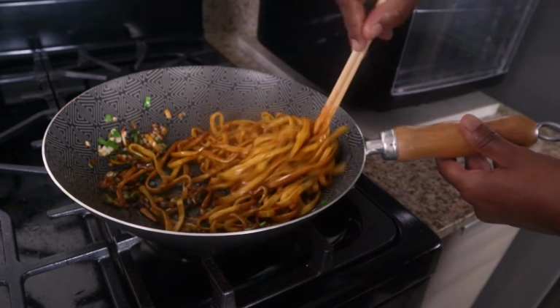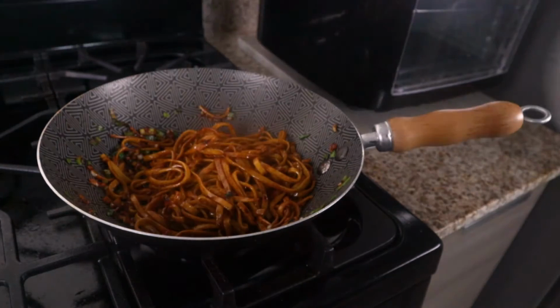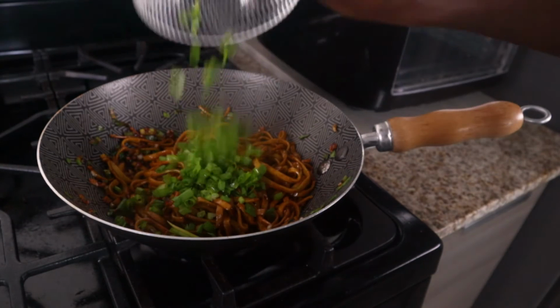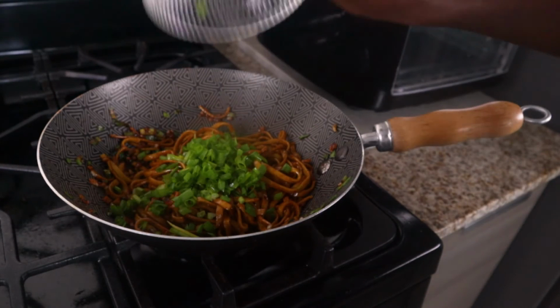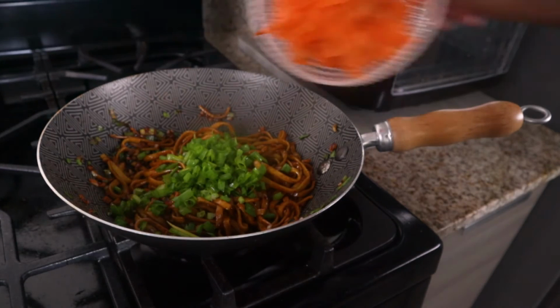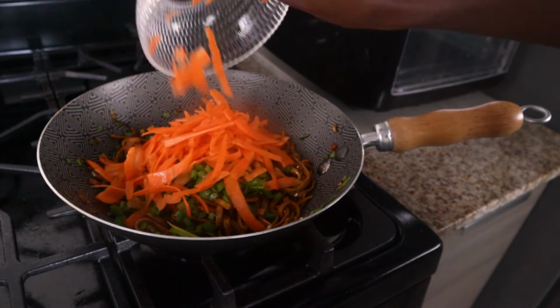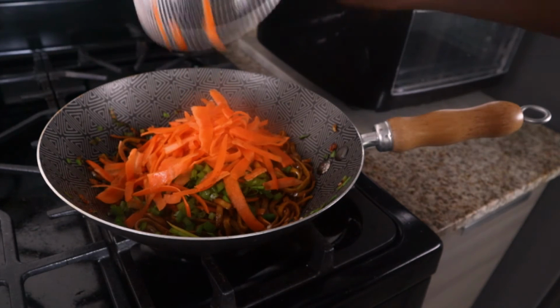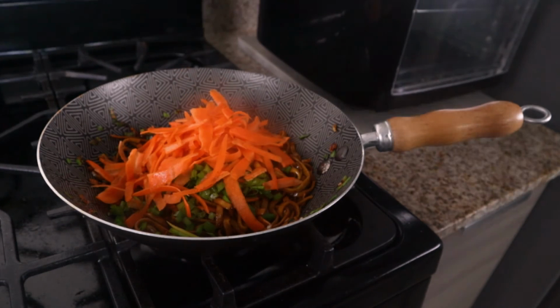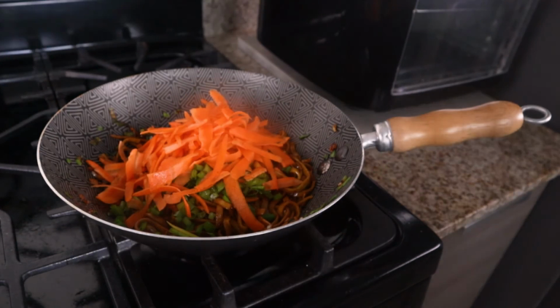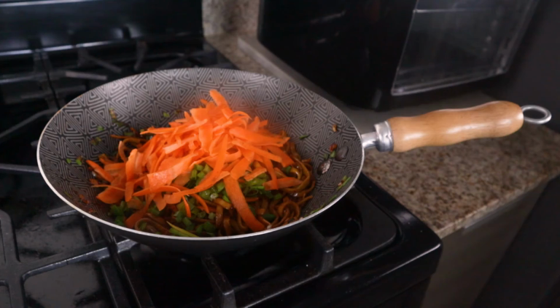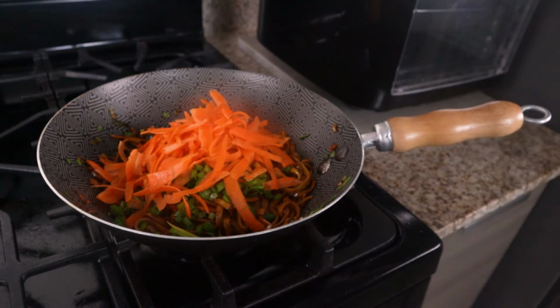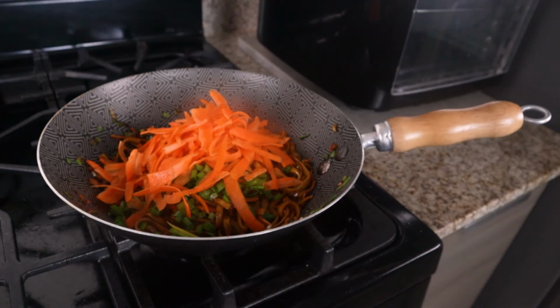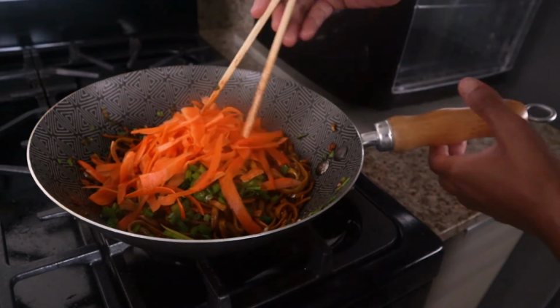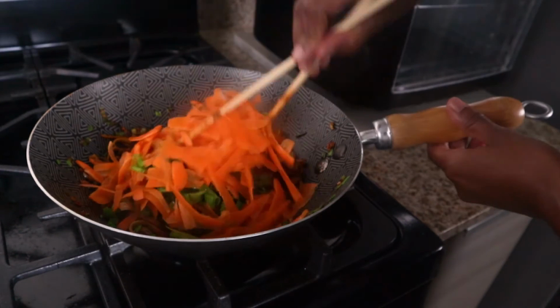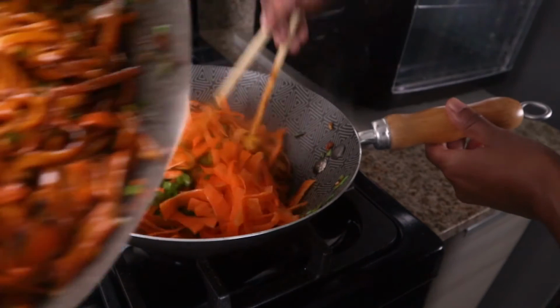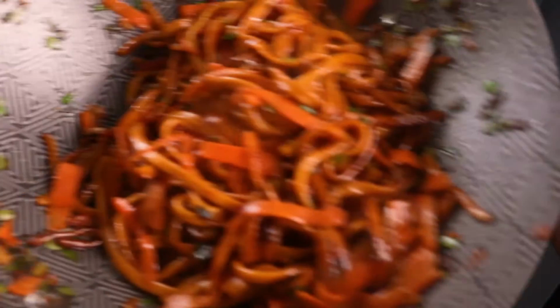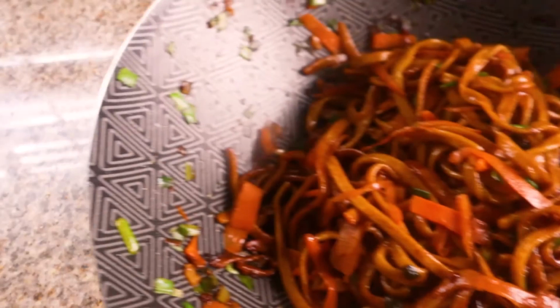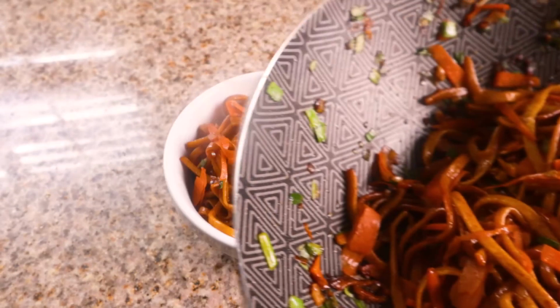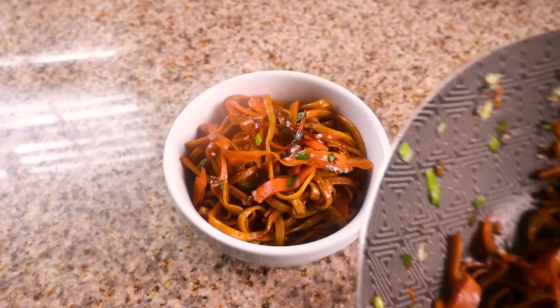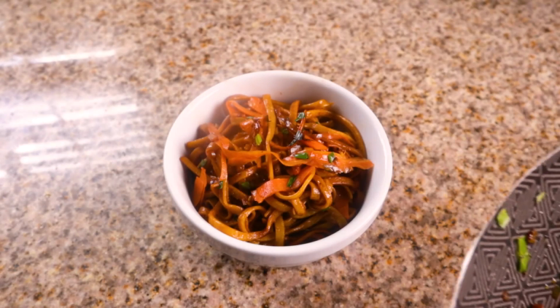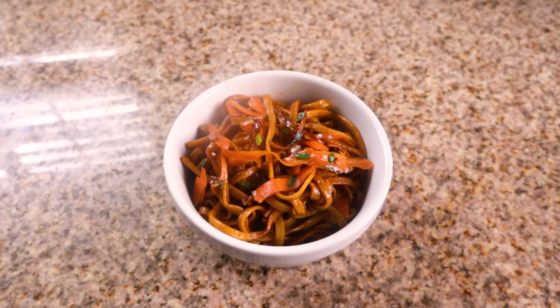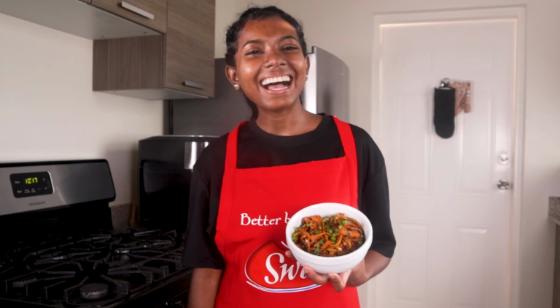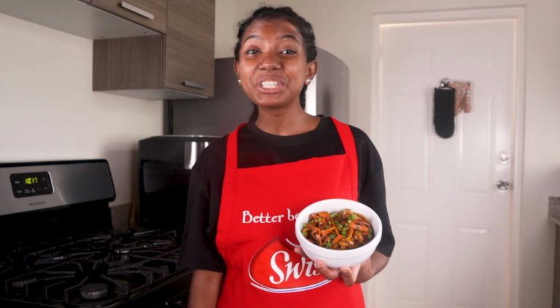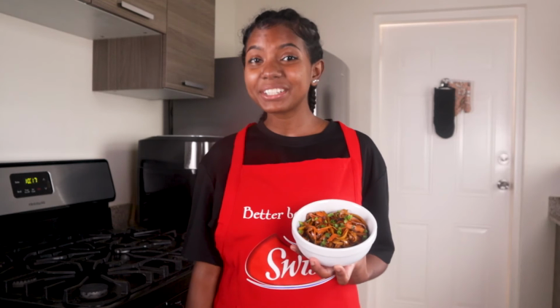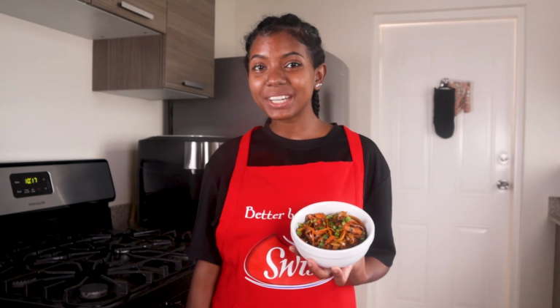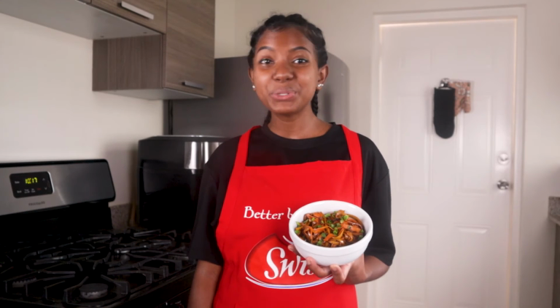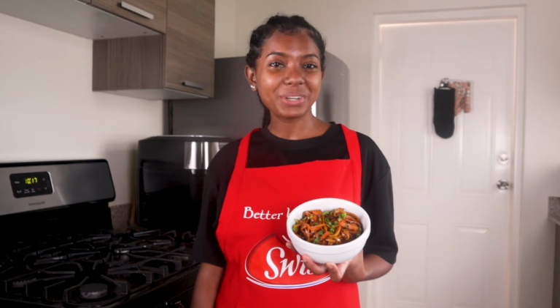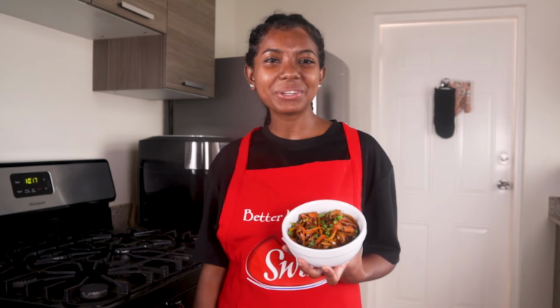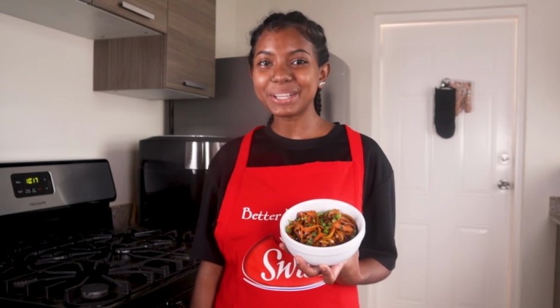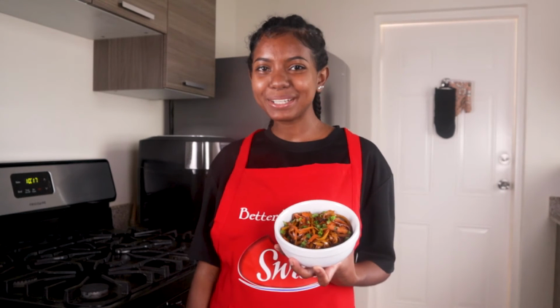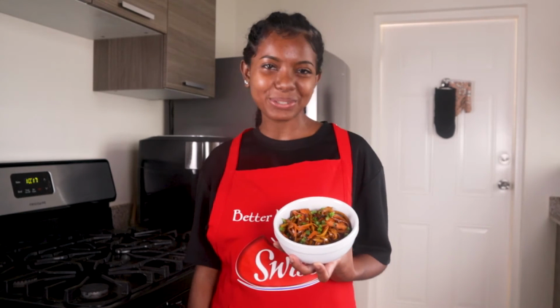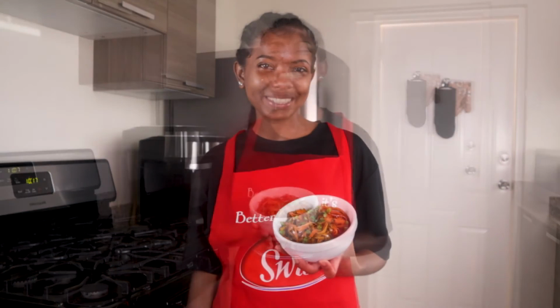Add the remaining green onion and thinly sliced medium carrot. Cook for 1 minute, then add to your serving bowl. And in just 30 minutes, you too can enjoy these yummy soy sauce noodles.